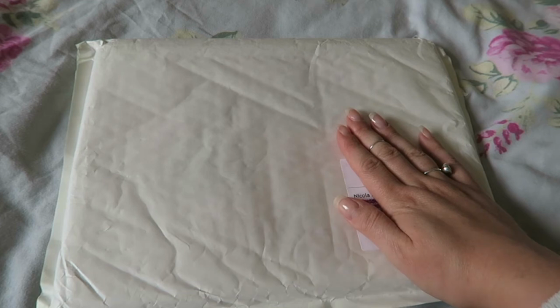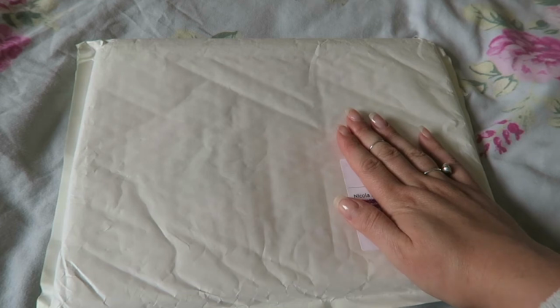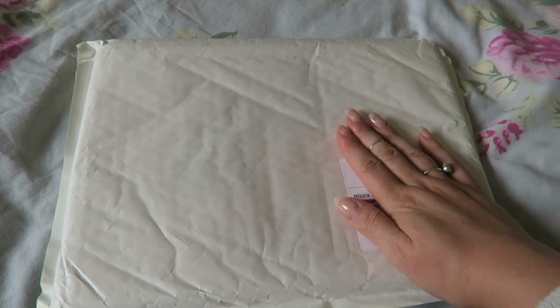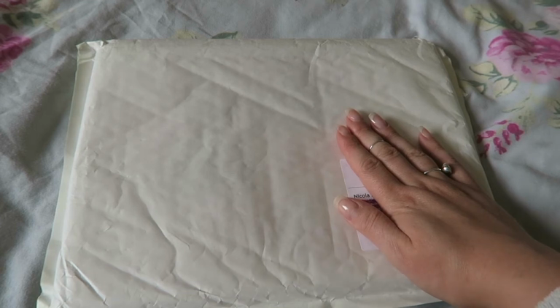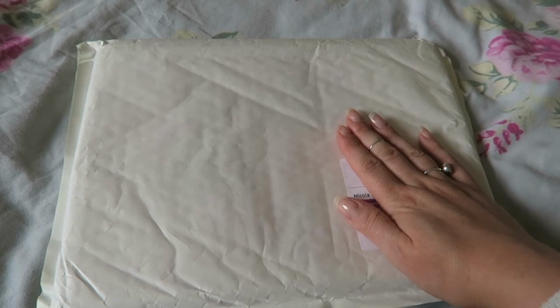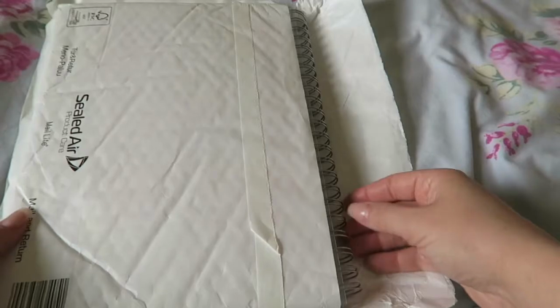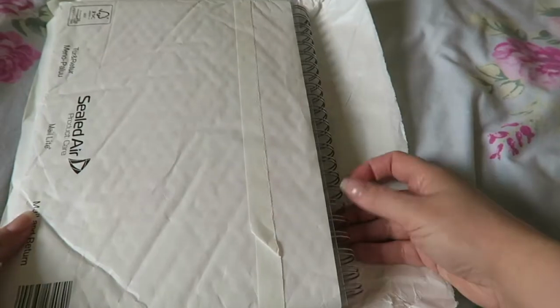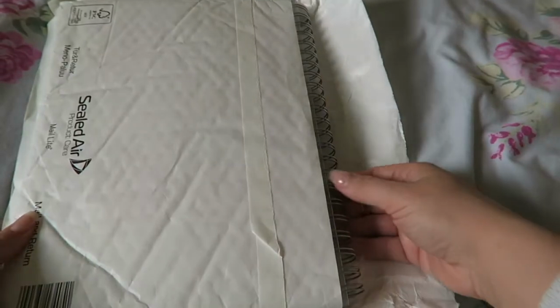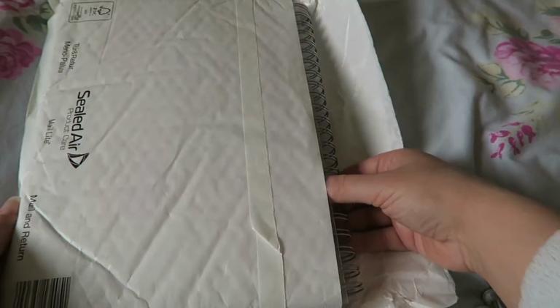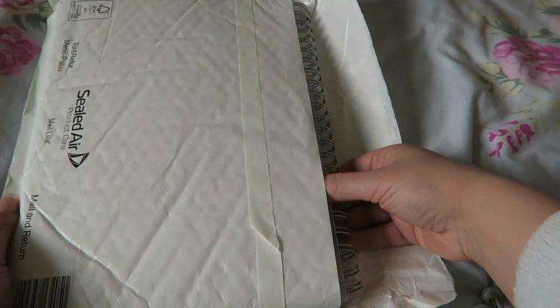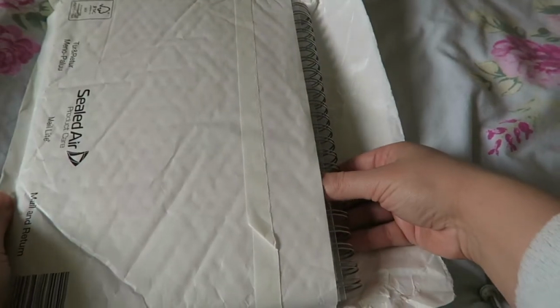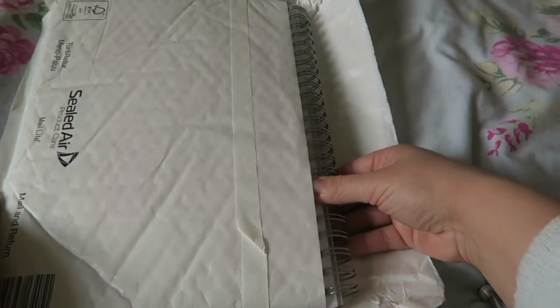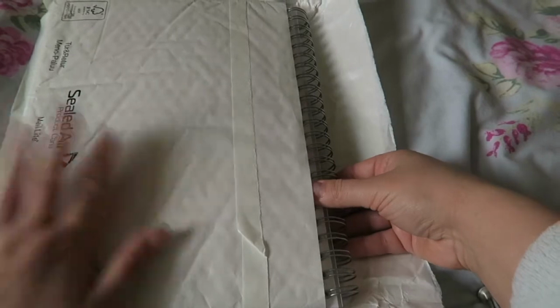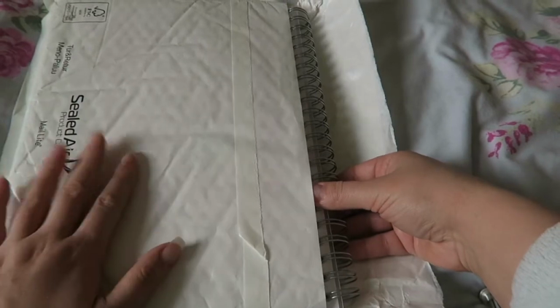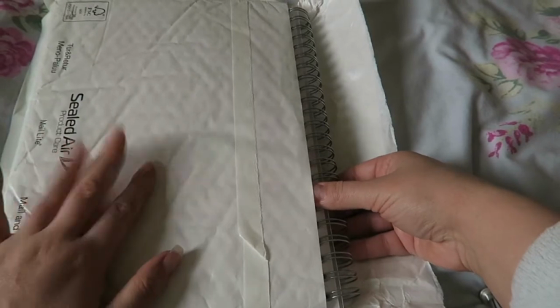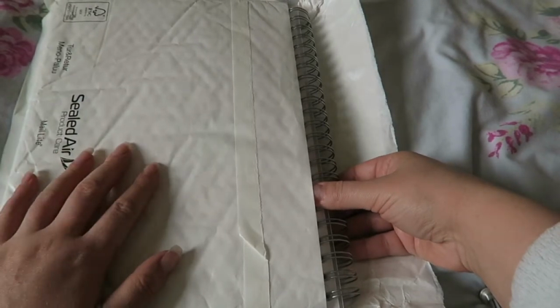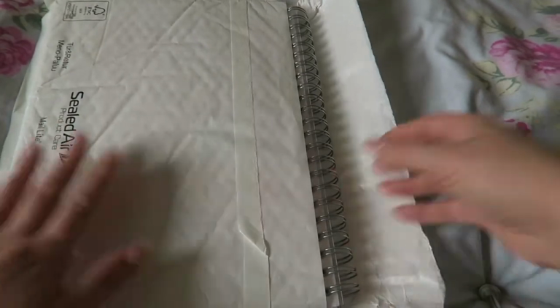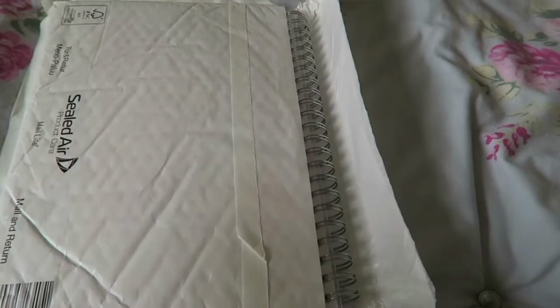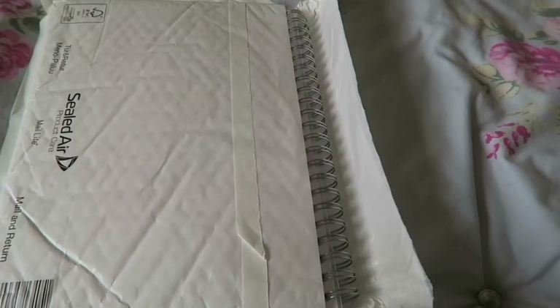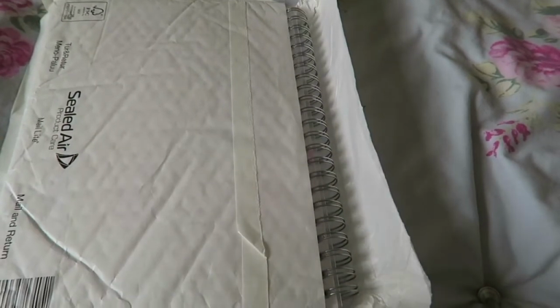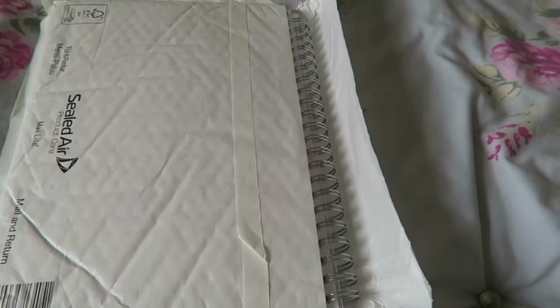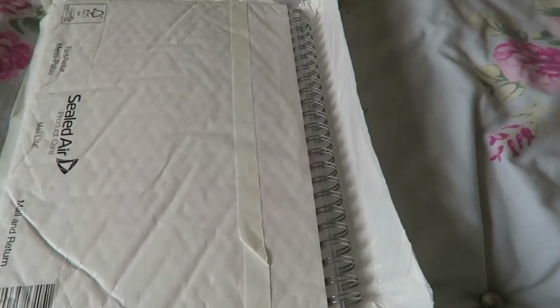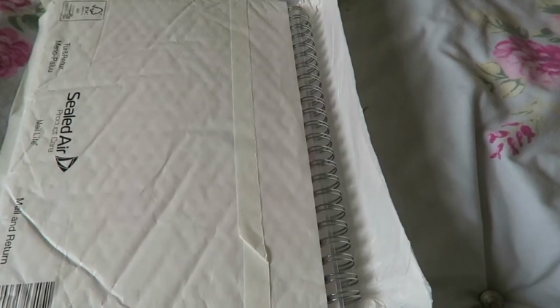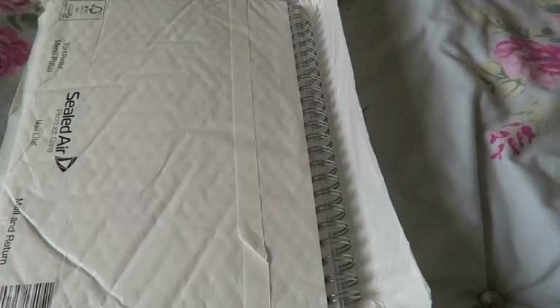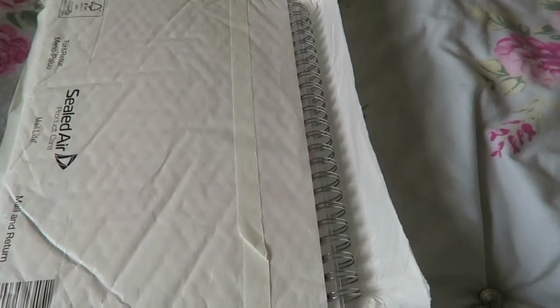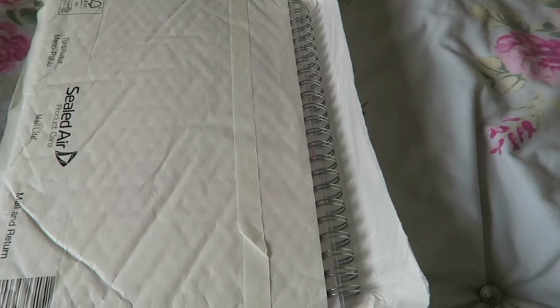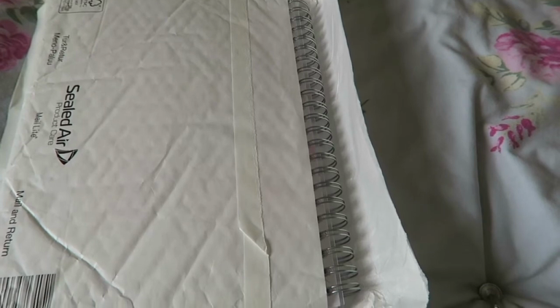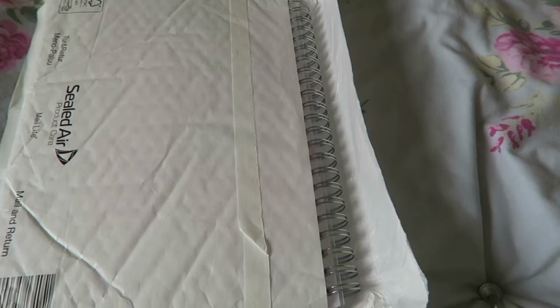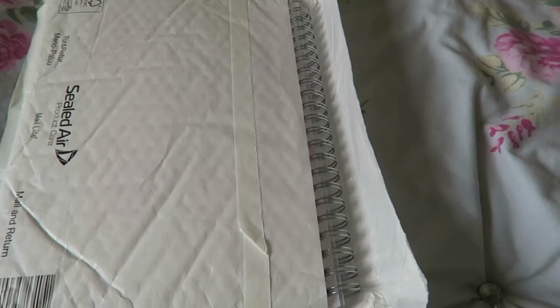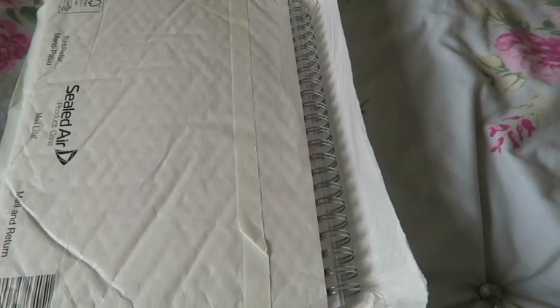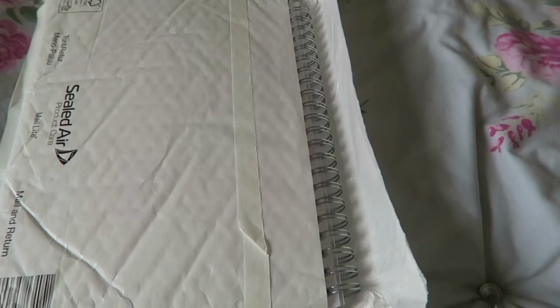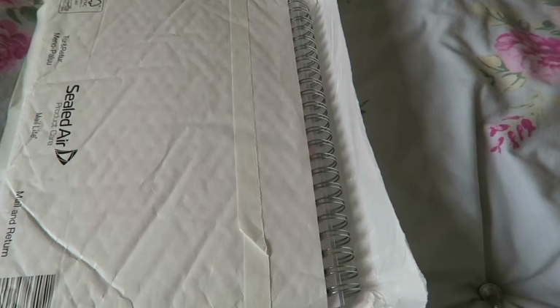Okay, so let's get on with the unboxing. Now, this packaging isn't as good as the other one, I'm not going to lie. The other one came in a really bright packaging, but I'm guessing they haven't designed one yet for the big A4s.